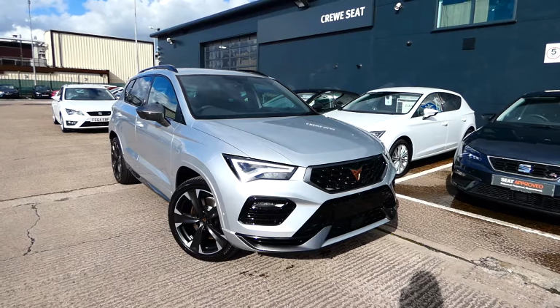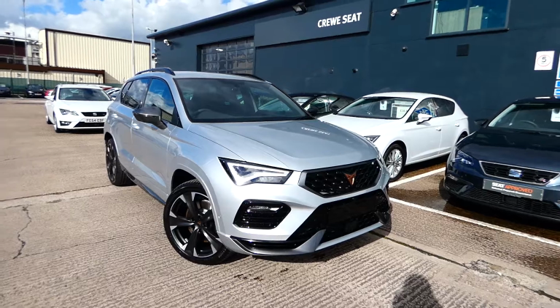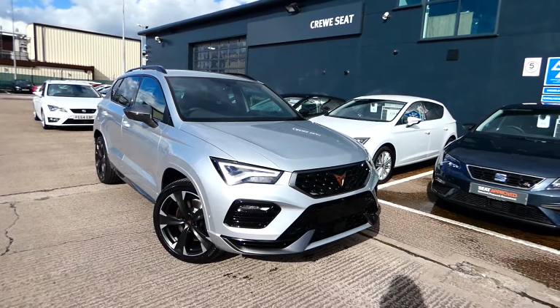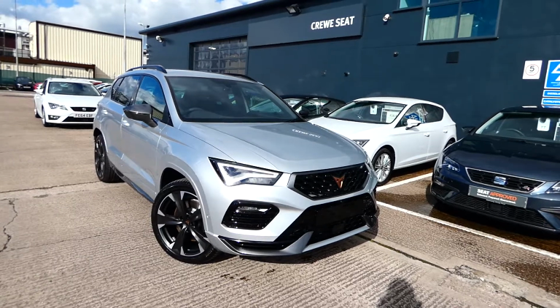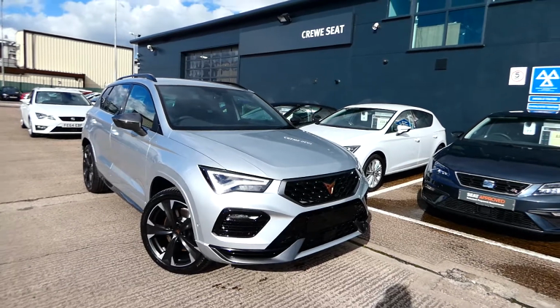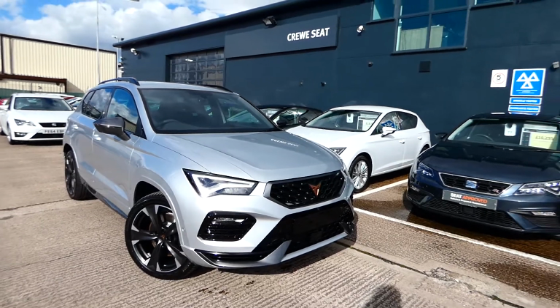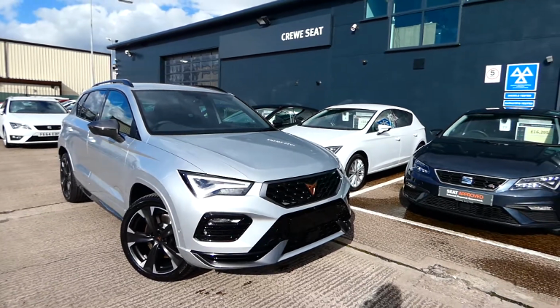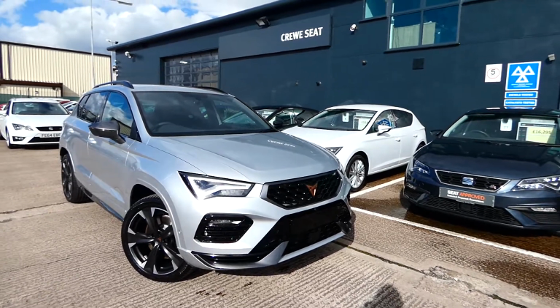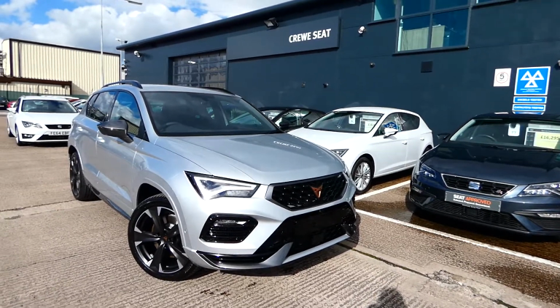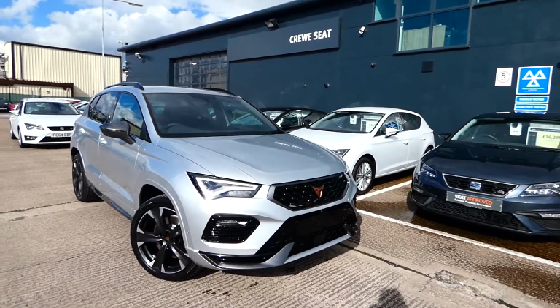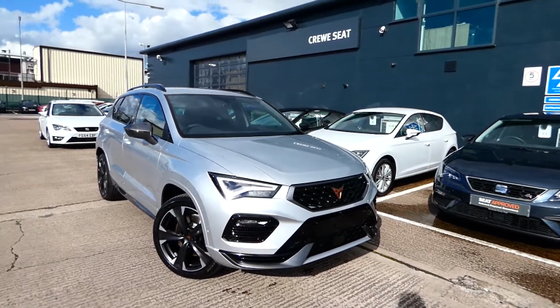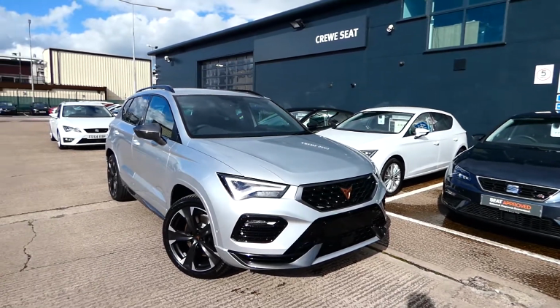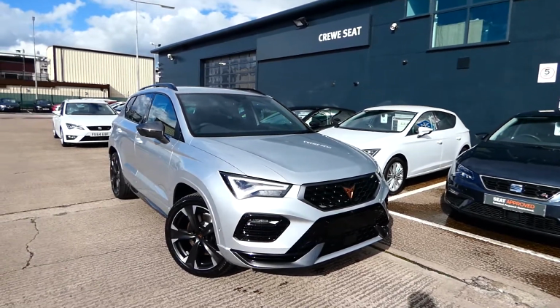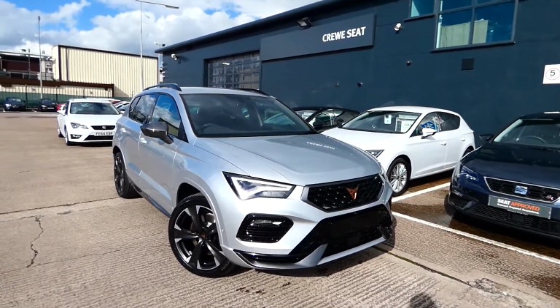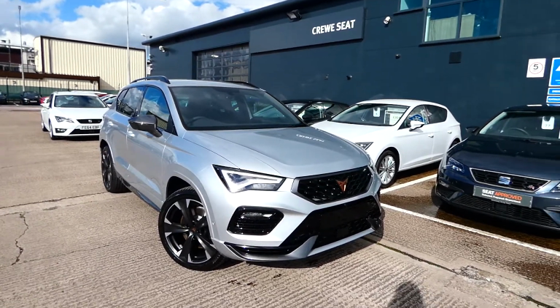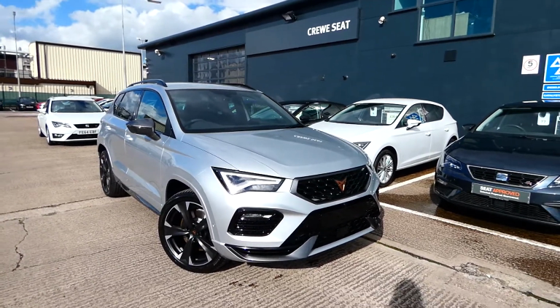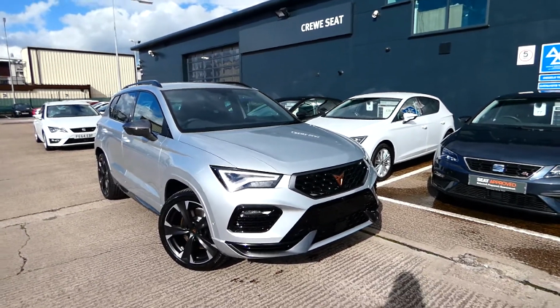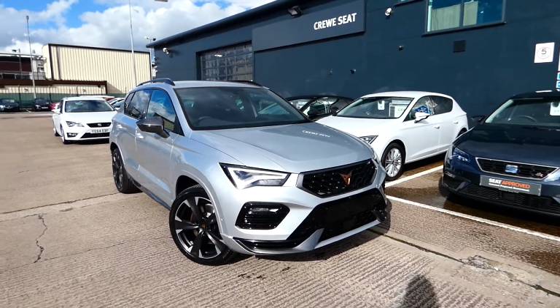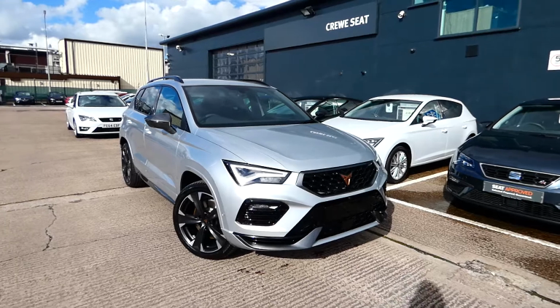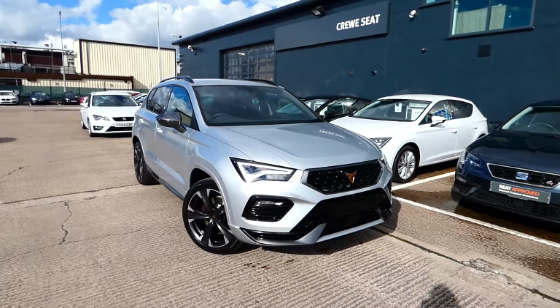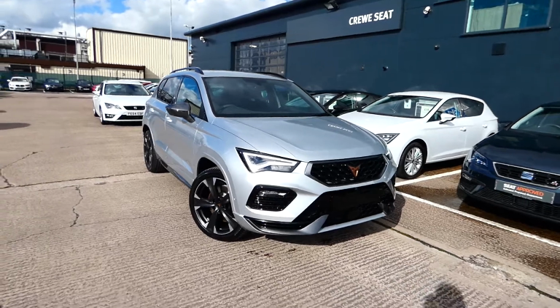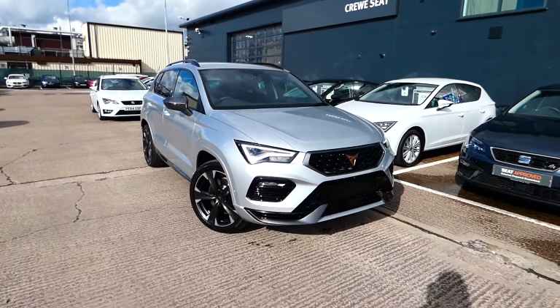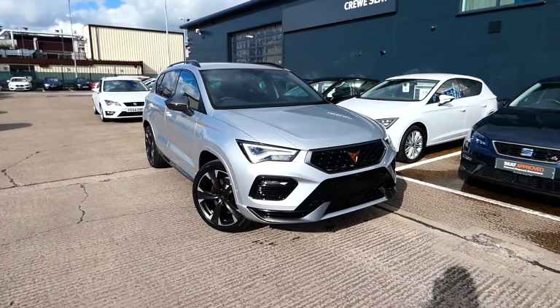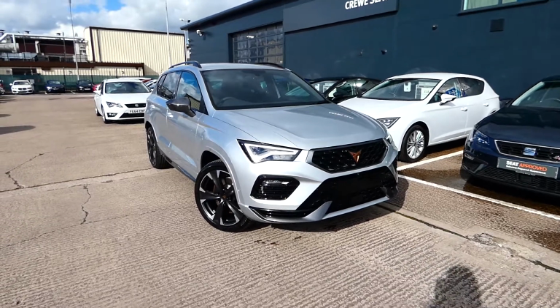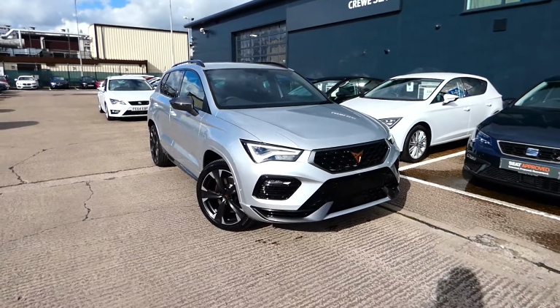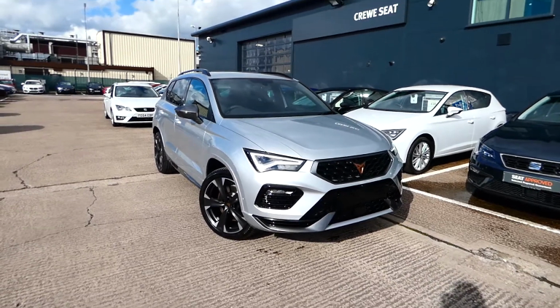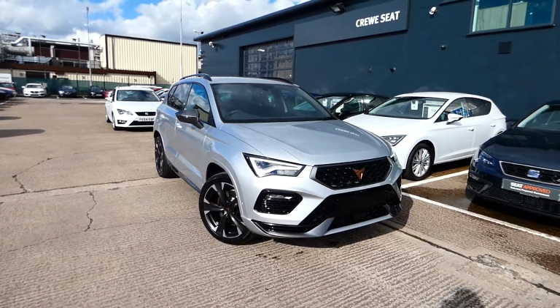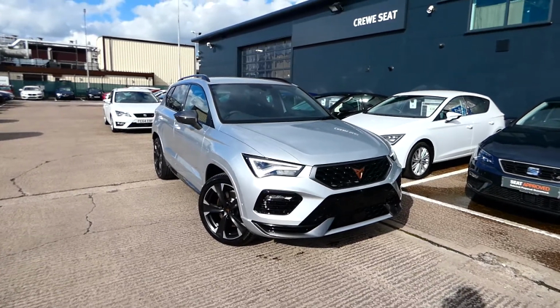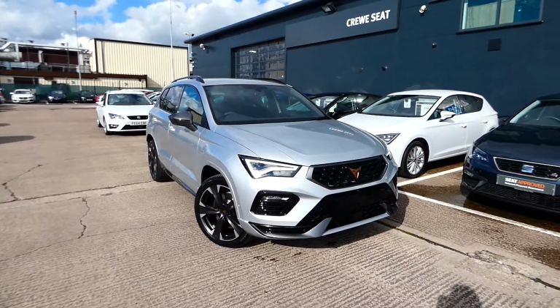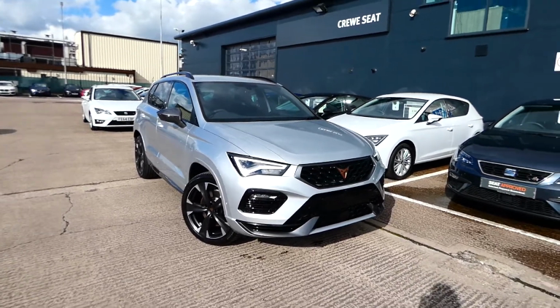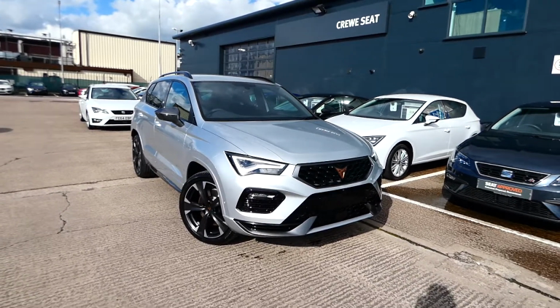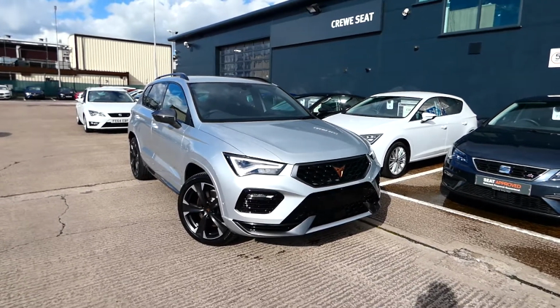Hi, welcome to Cupra. This is the quick video tour of this brand new Cupra Ateca, which has had the brand new facelift.